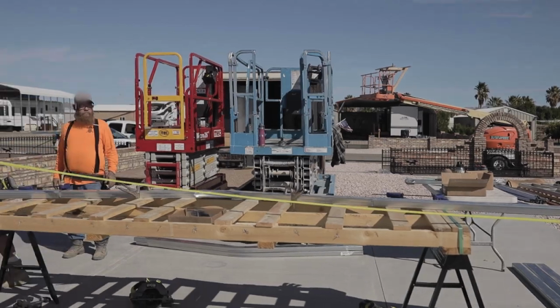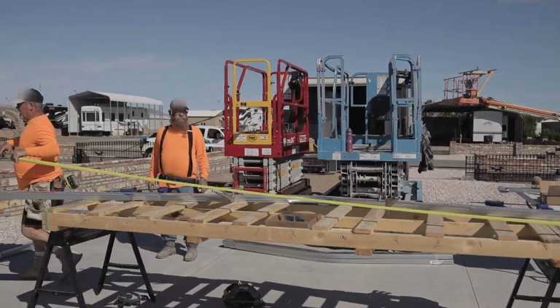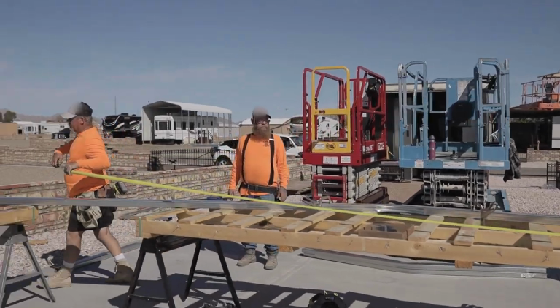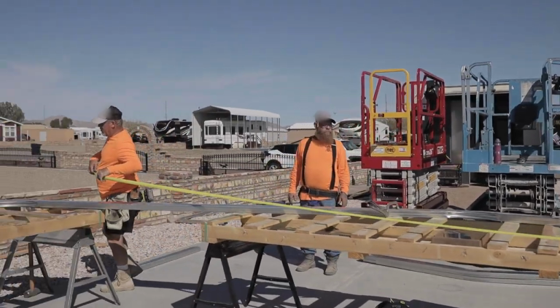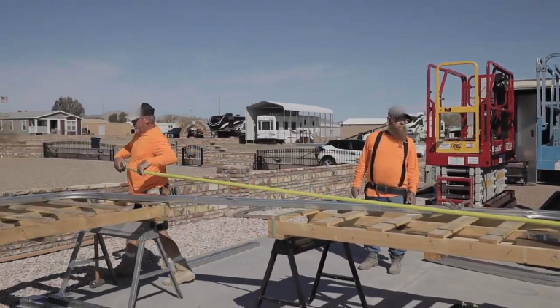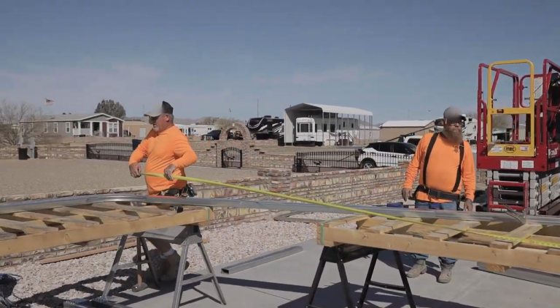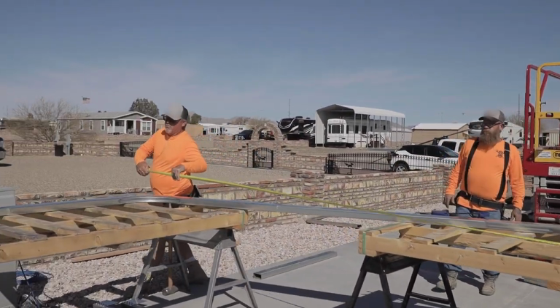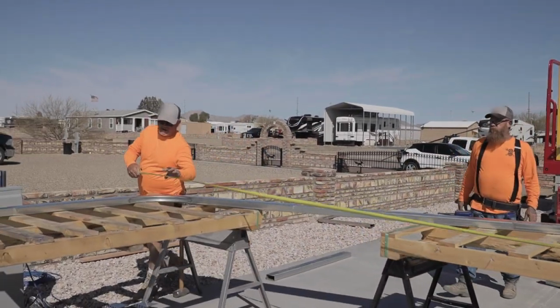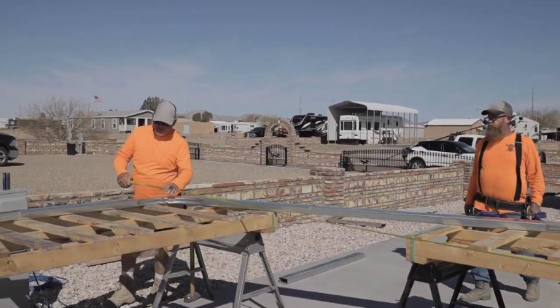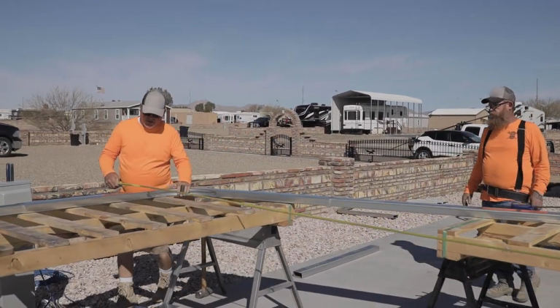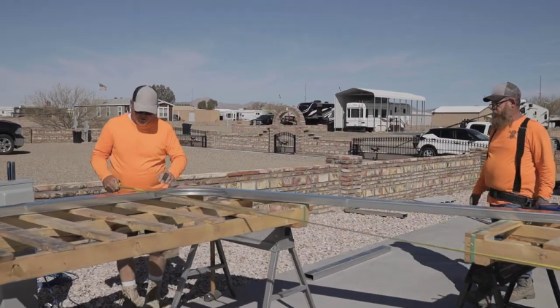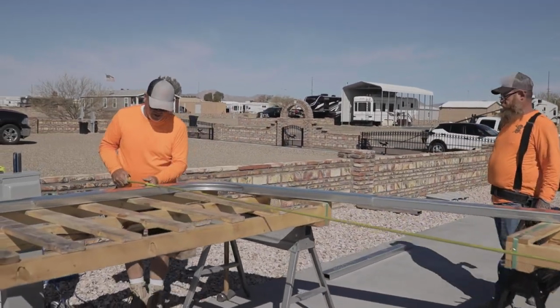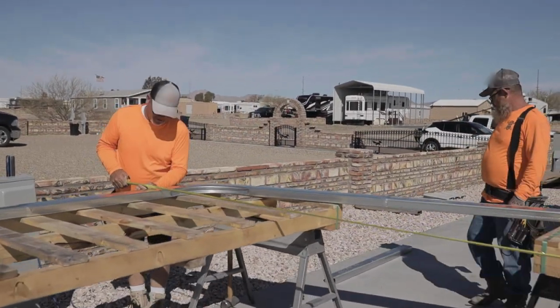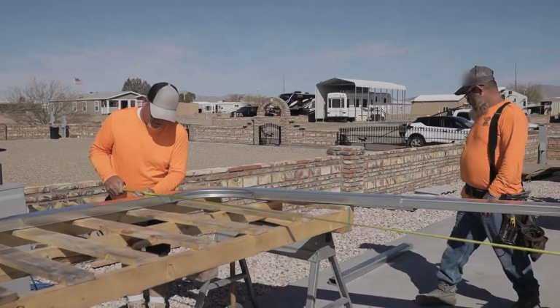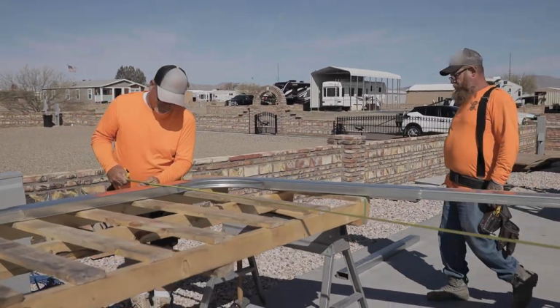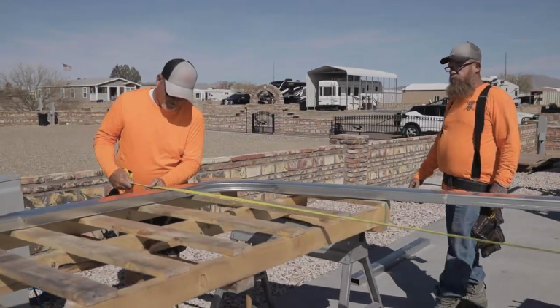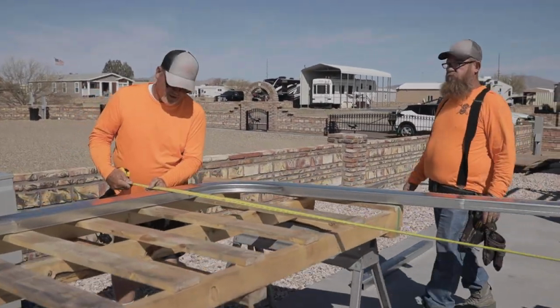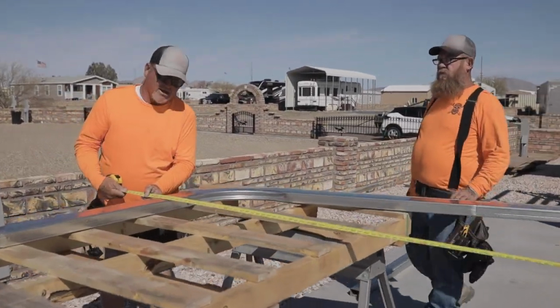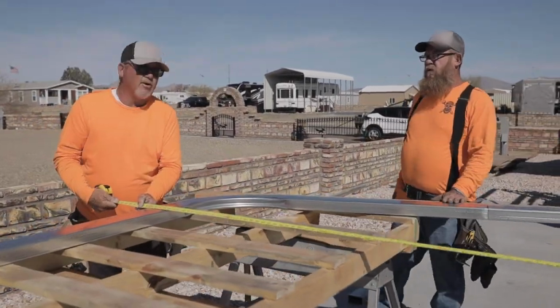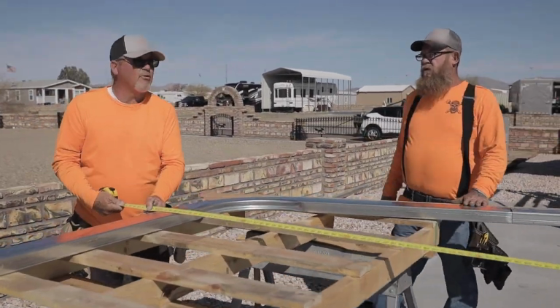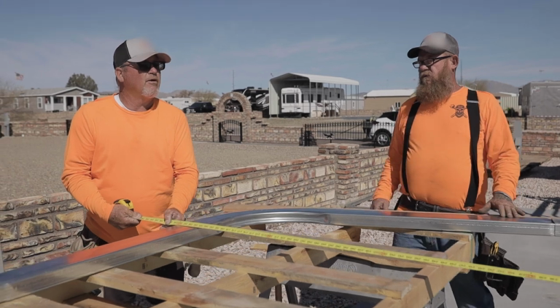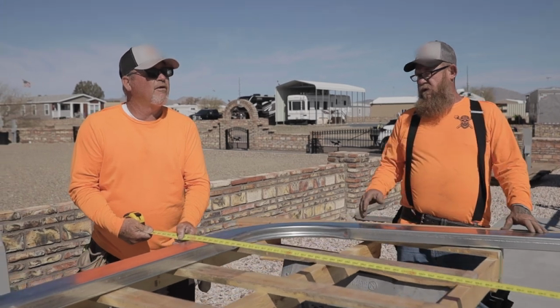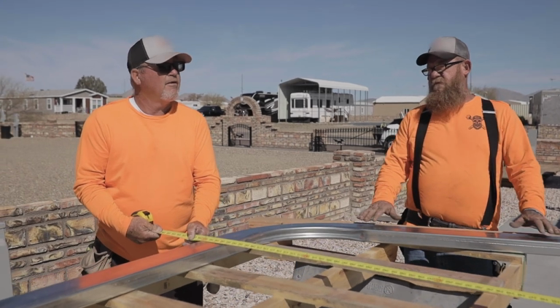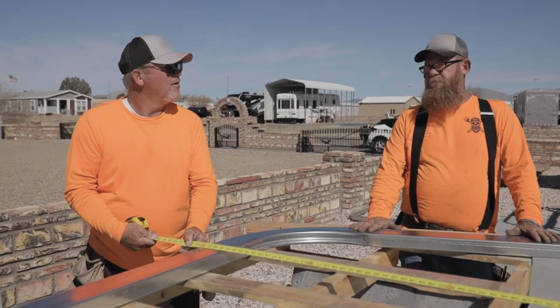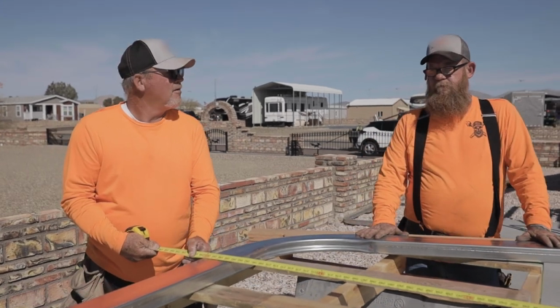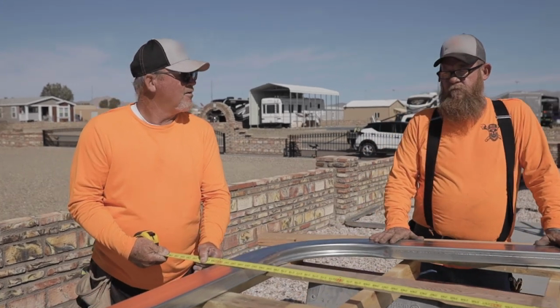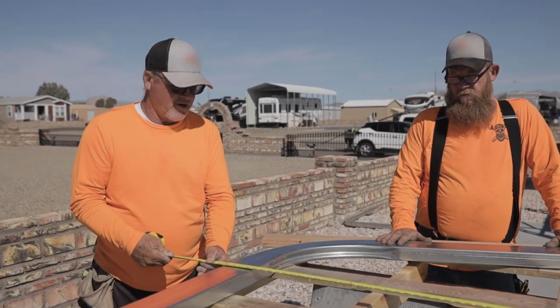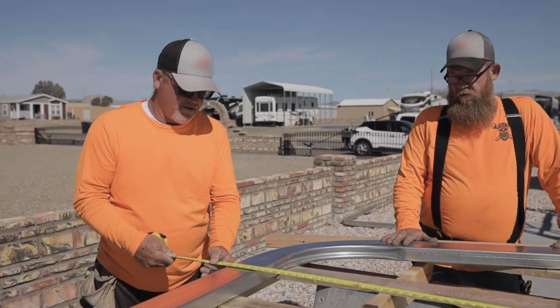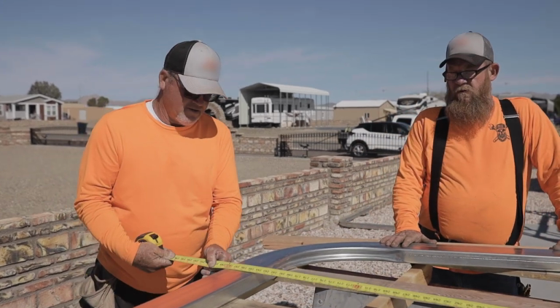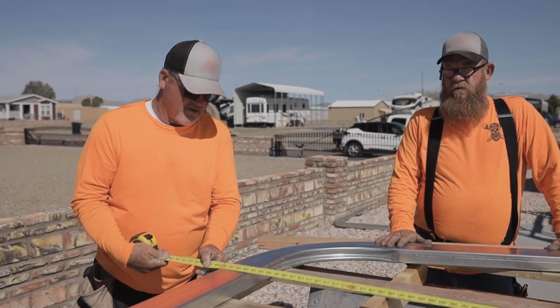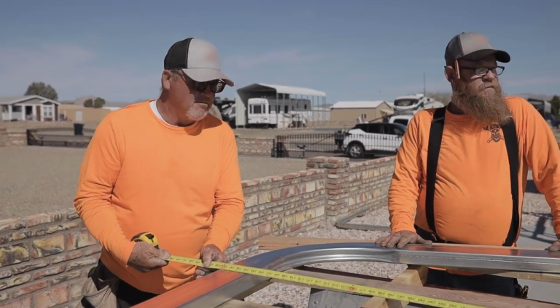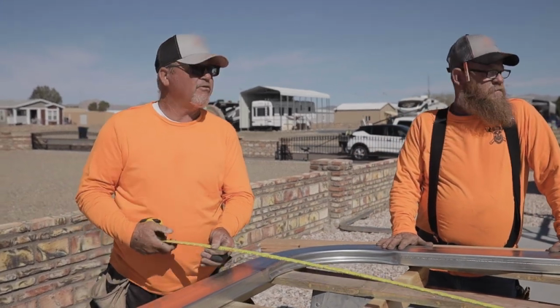I always pull my measurements on every building — I don't take it for granted. Right on the money, 24 feet. Perfect.